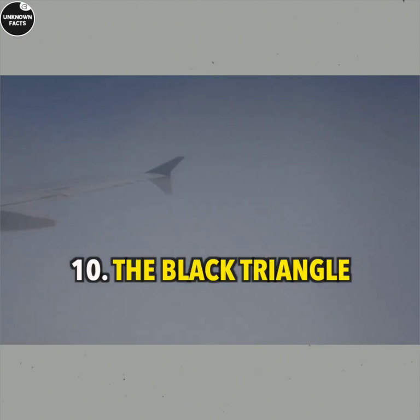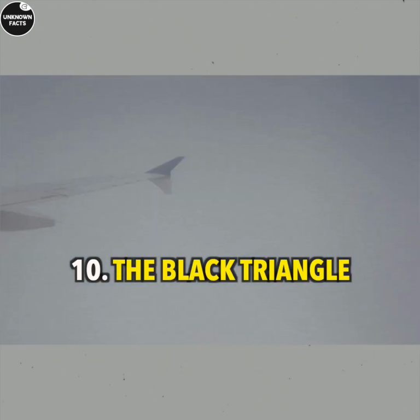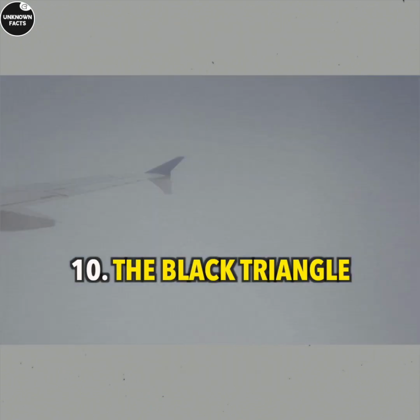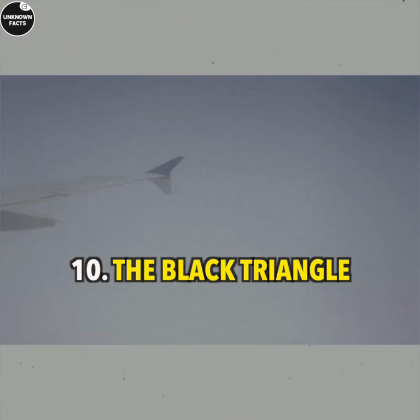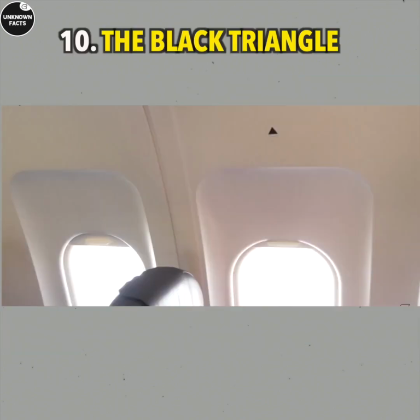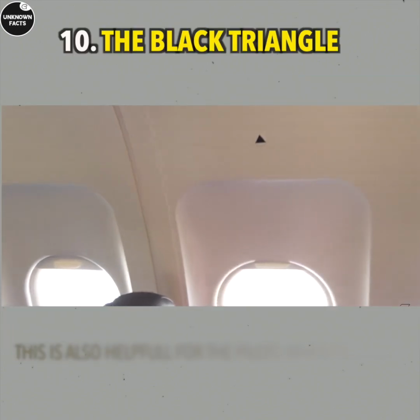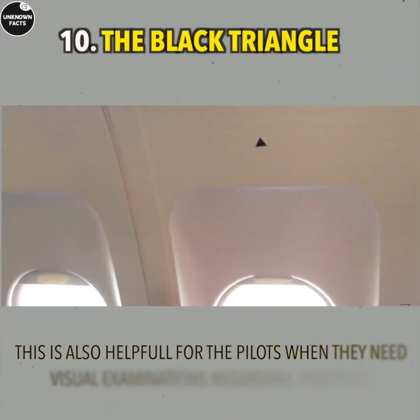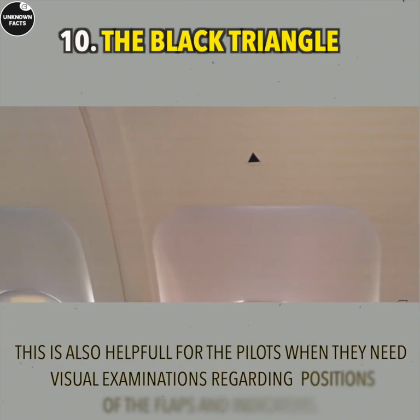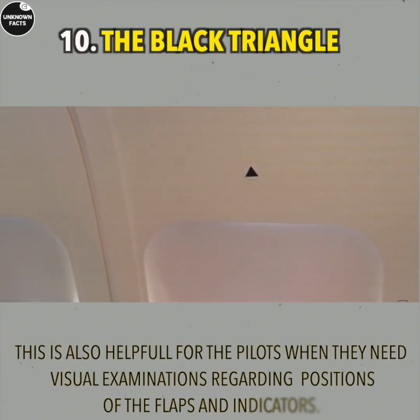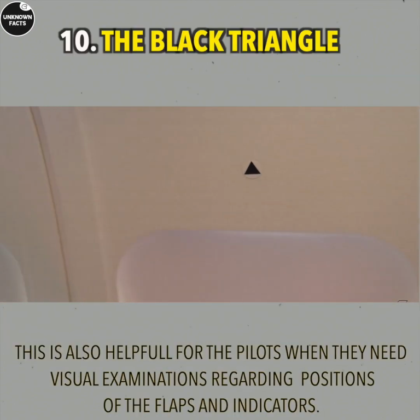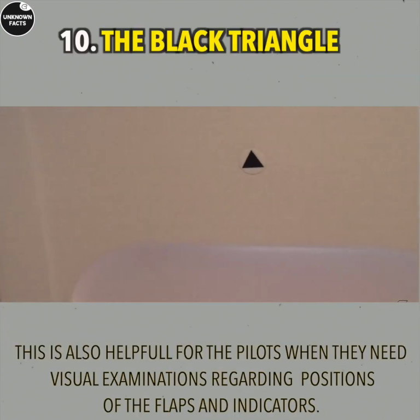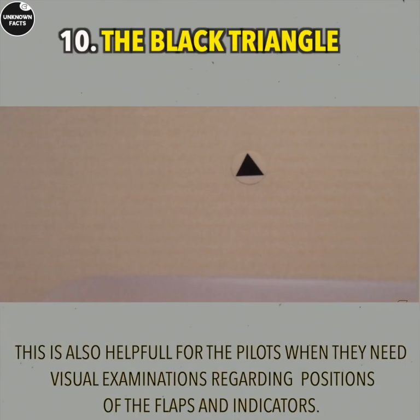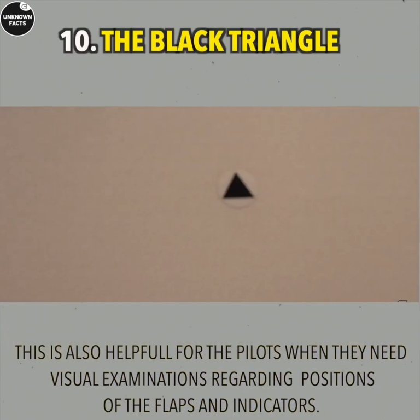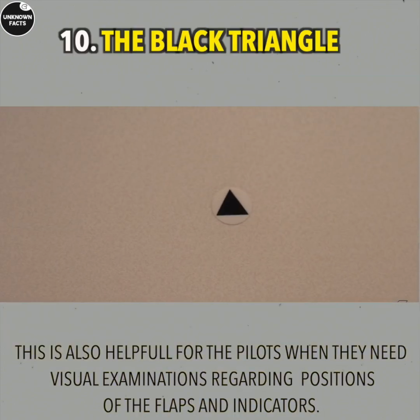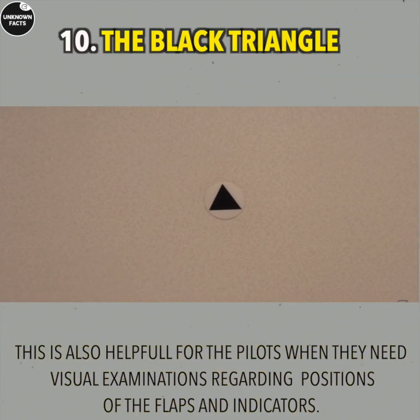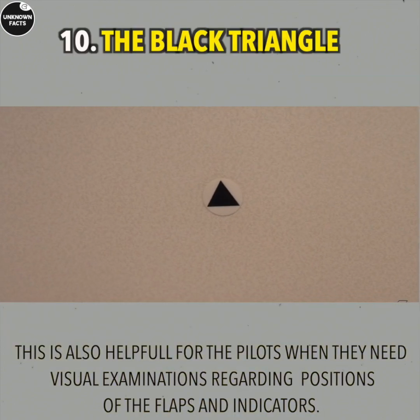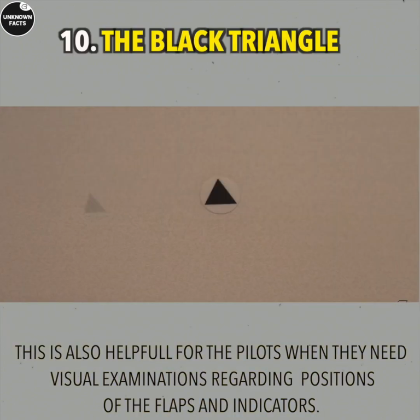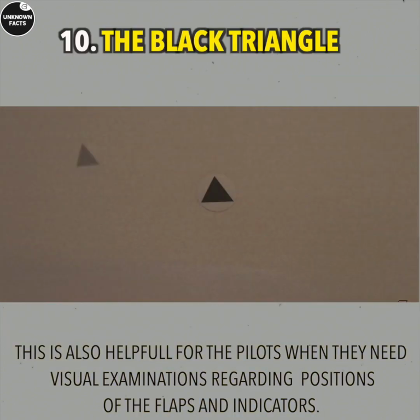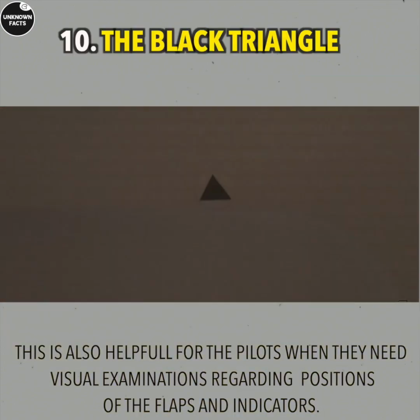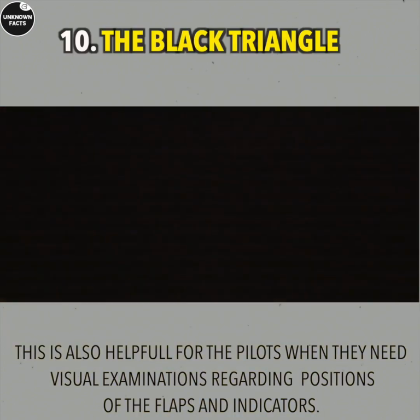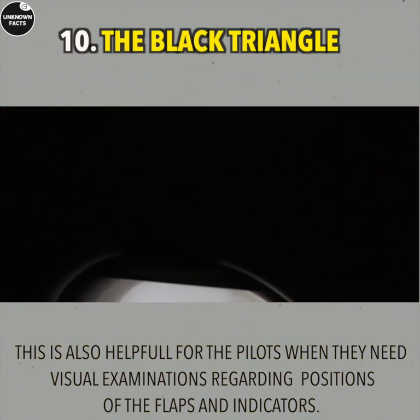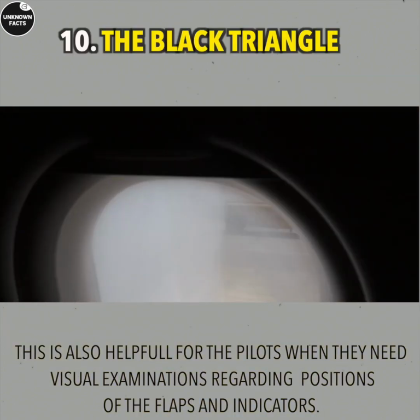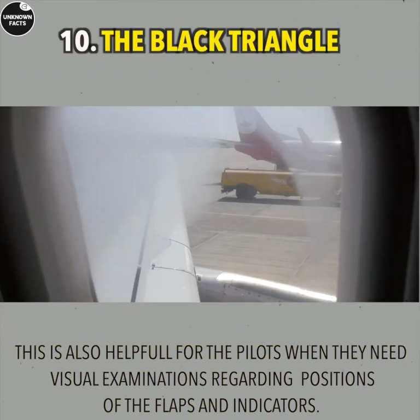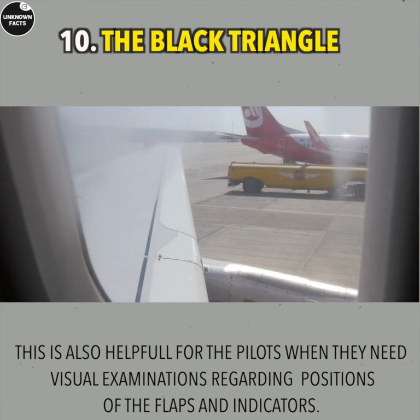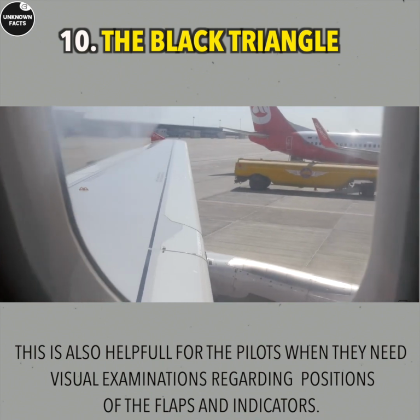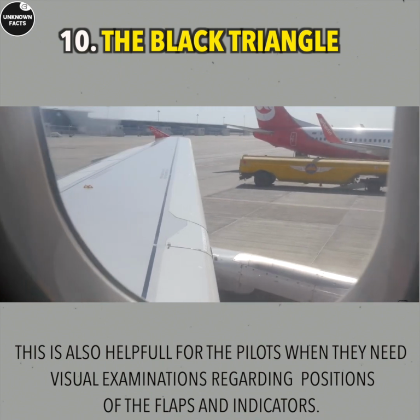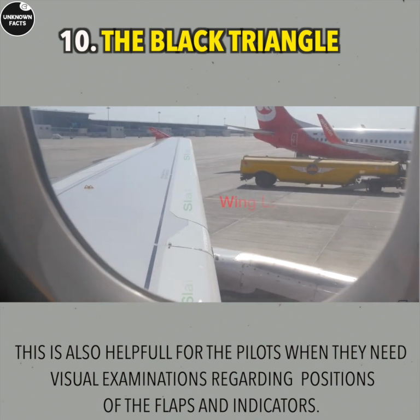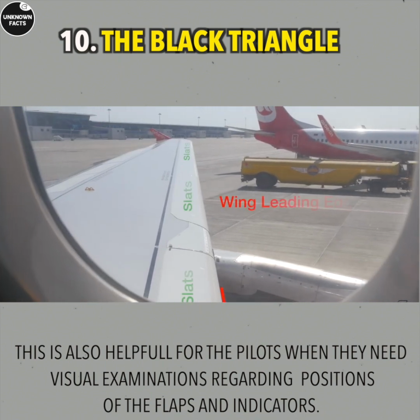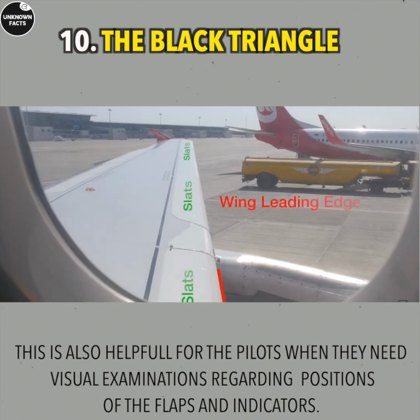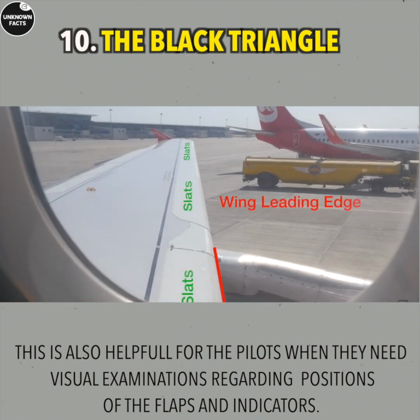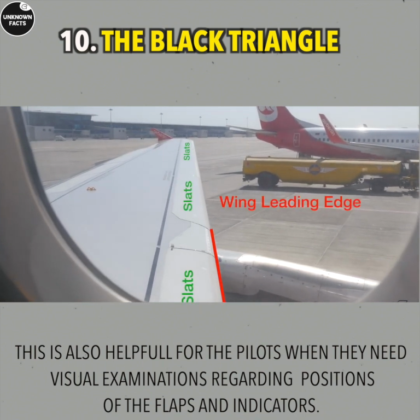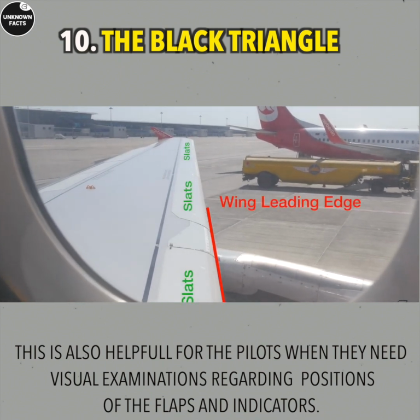The Black Triangle: The black triangle seen inside the flight cabin actually indicates the places from where the wings can be seen very clearly.